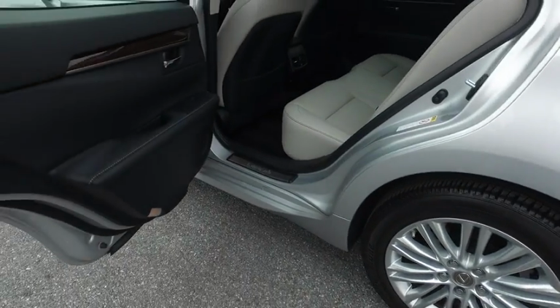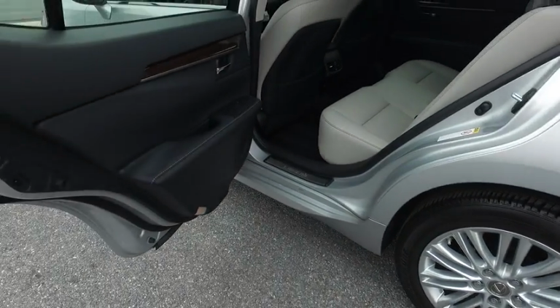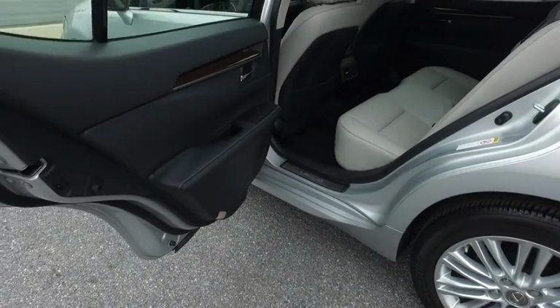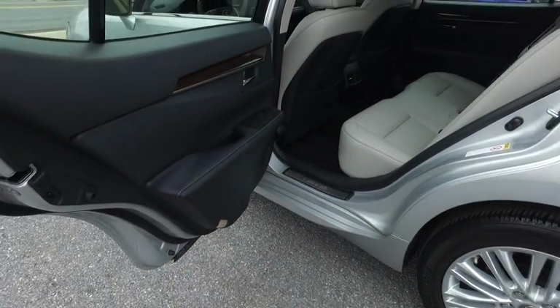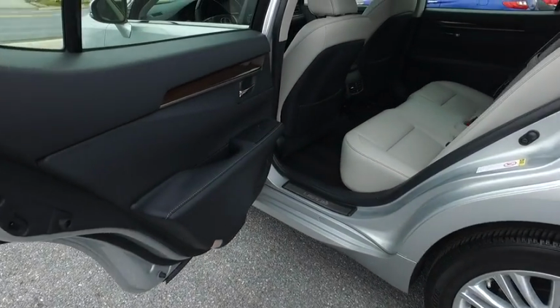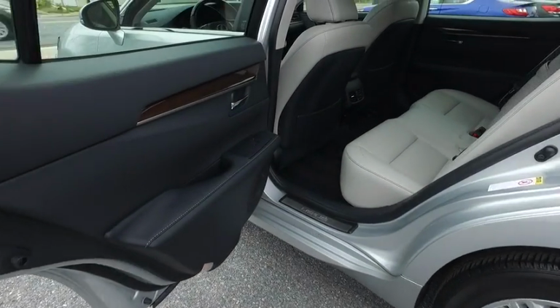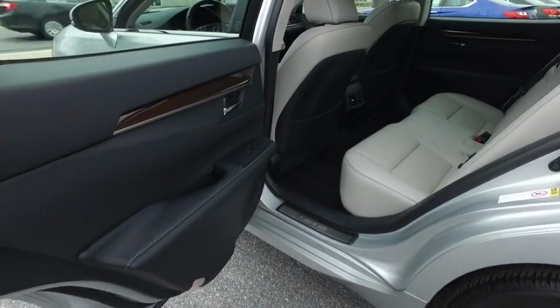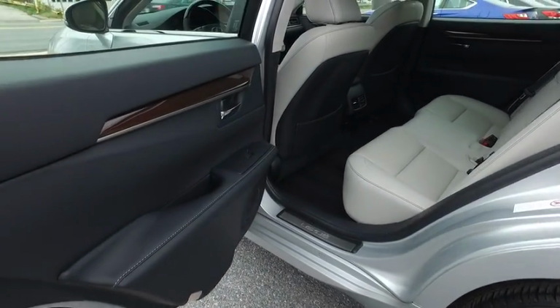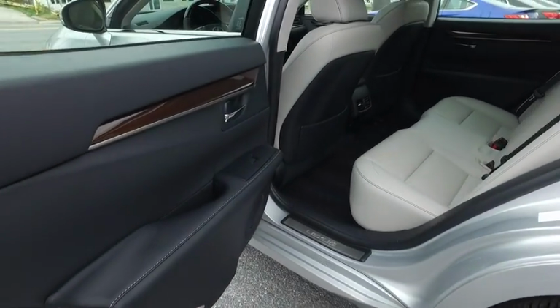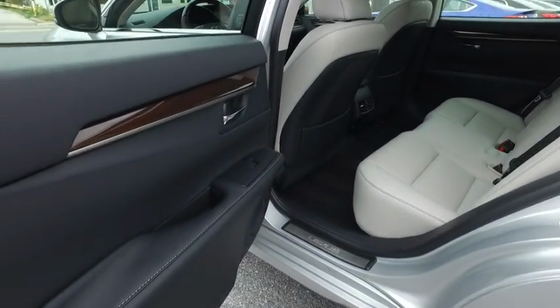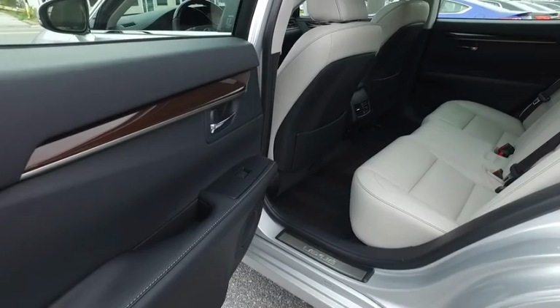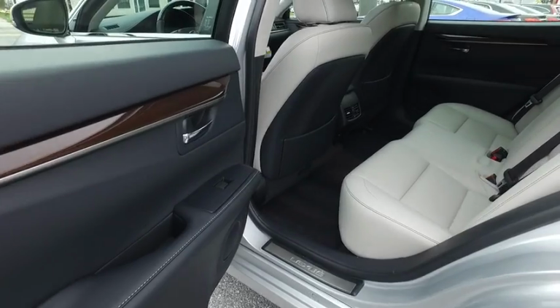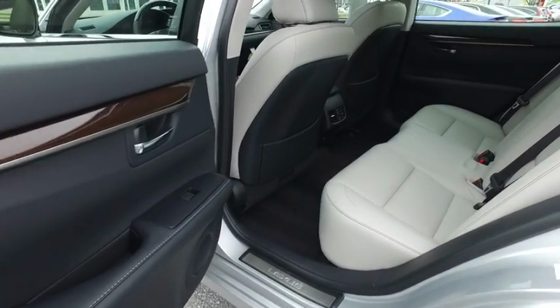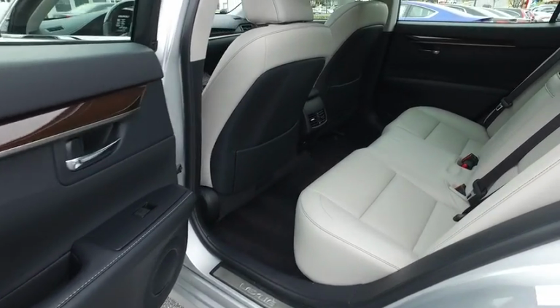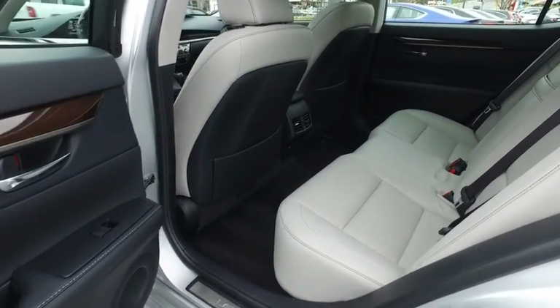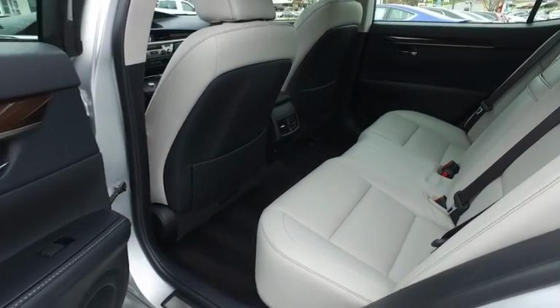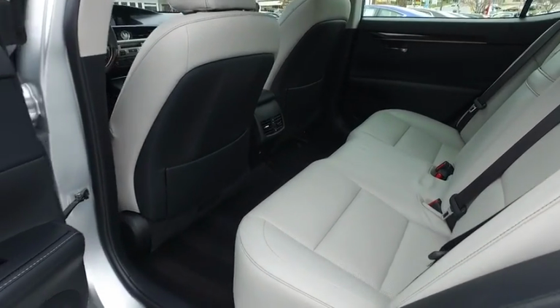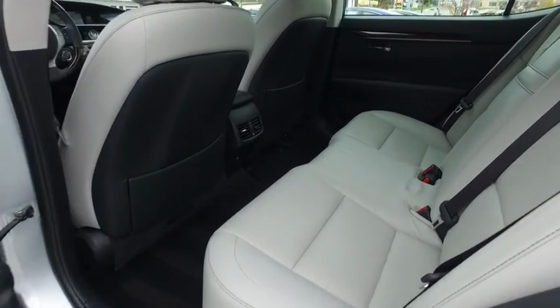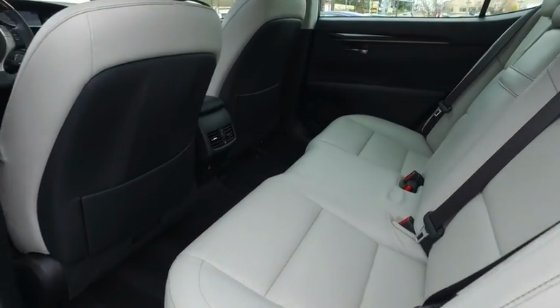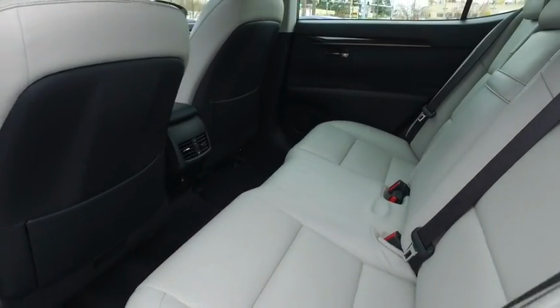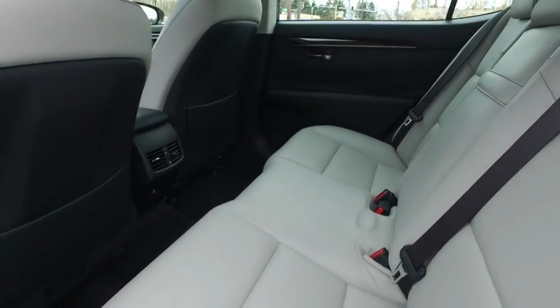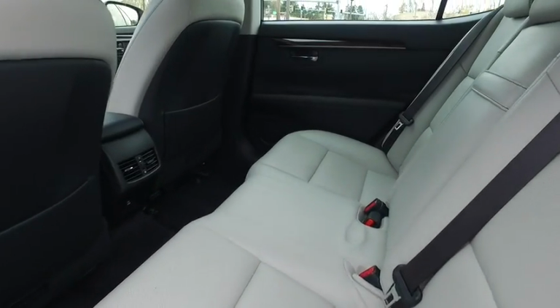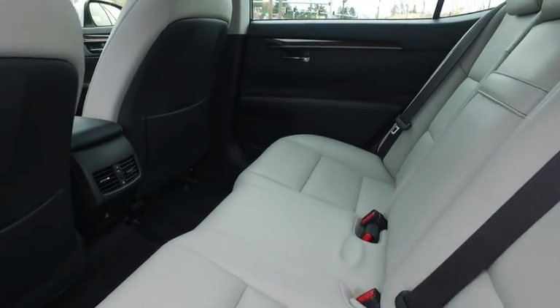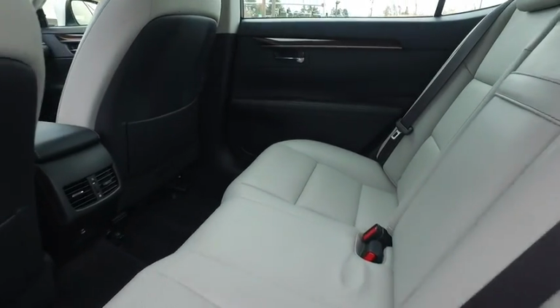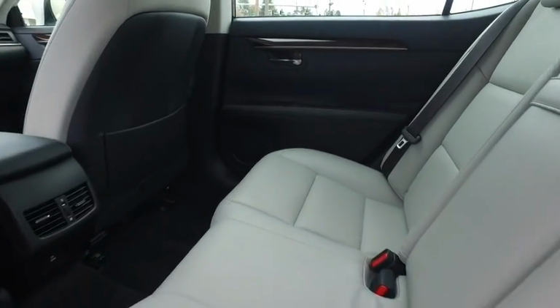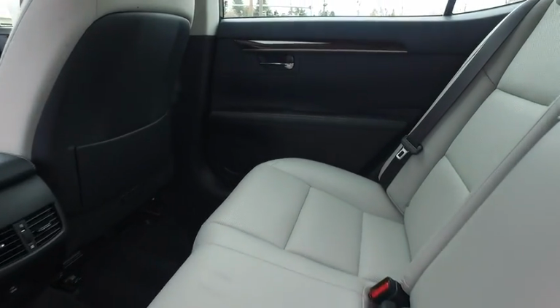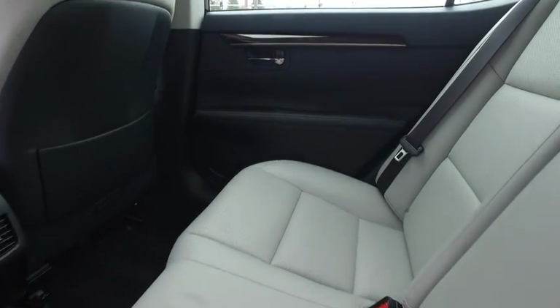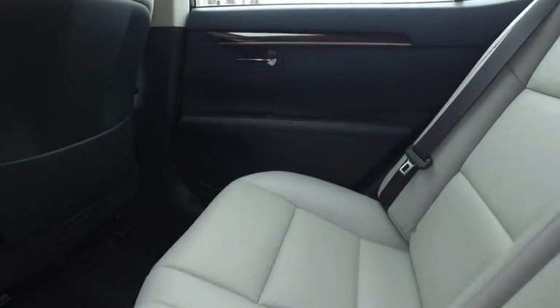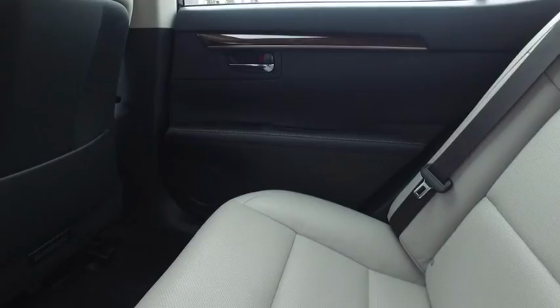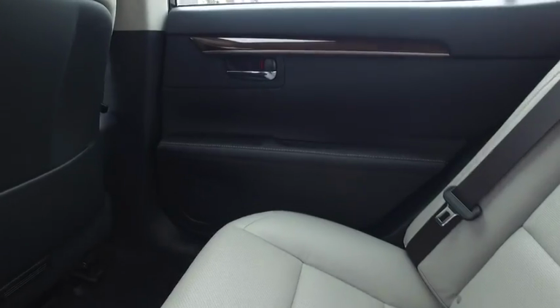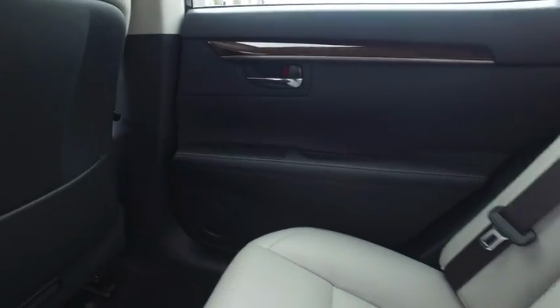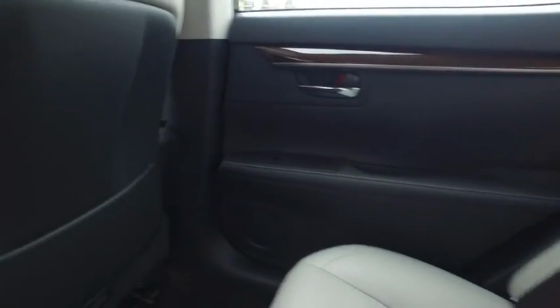Bluetooth, front-wheel drive, fog lights, compass, outside temperature gauge, ParkSense, Park Assist, all-weather floor mats, perimeter alarm.